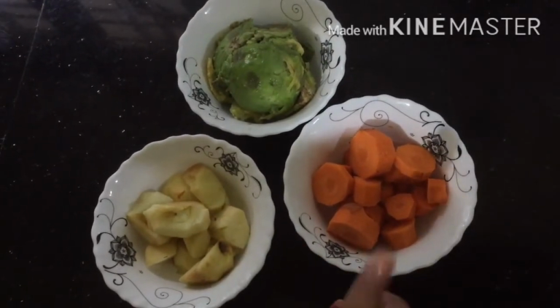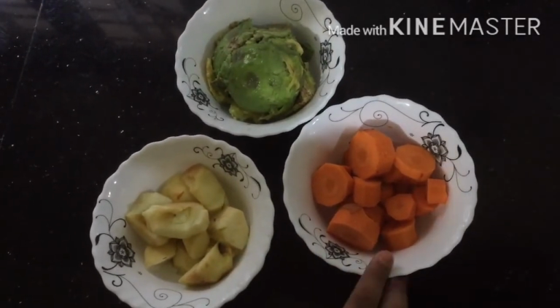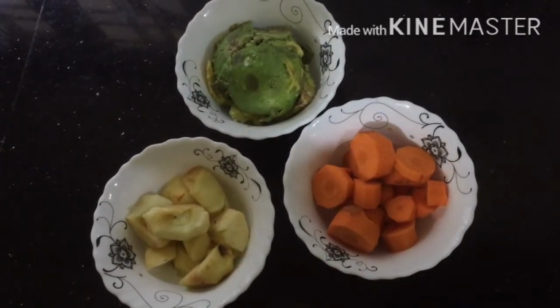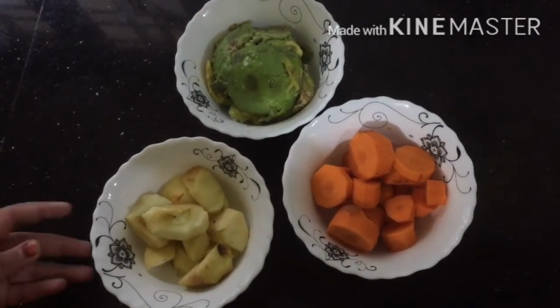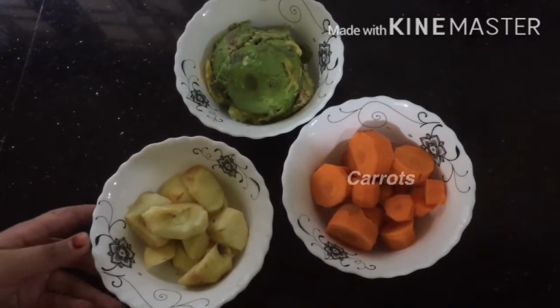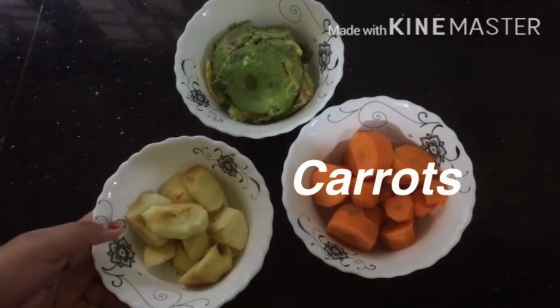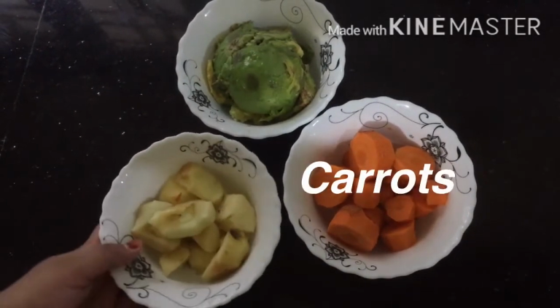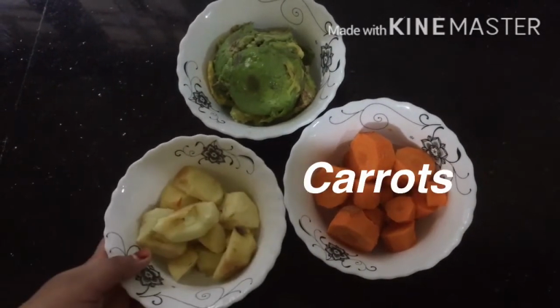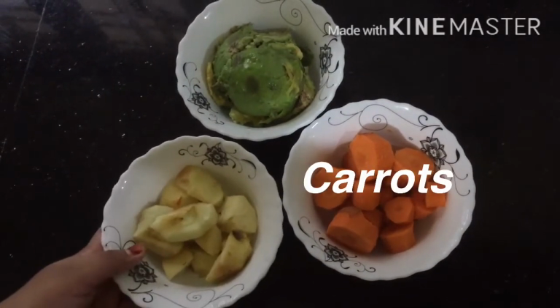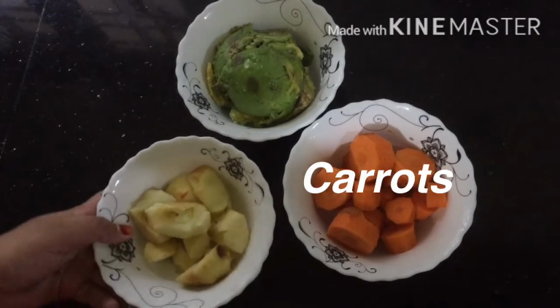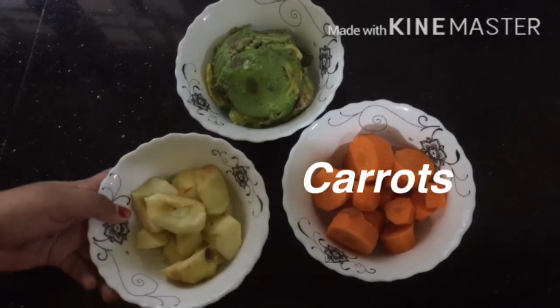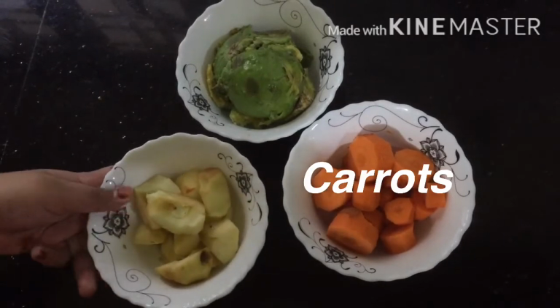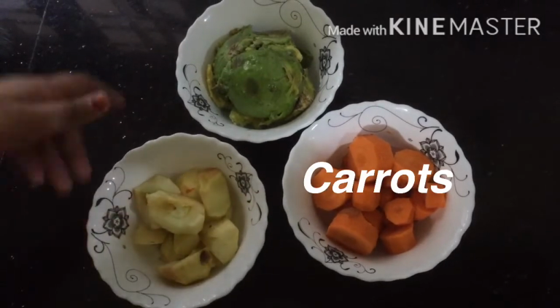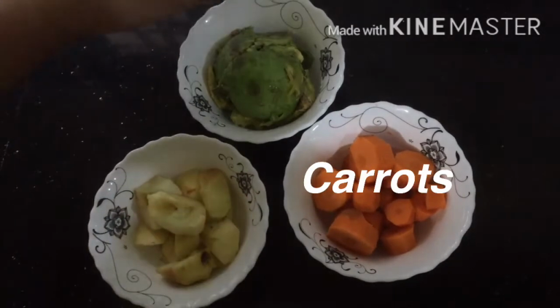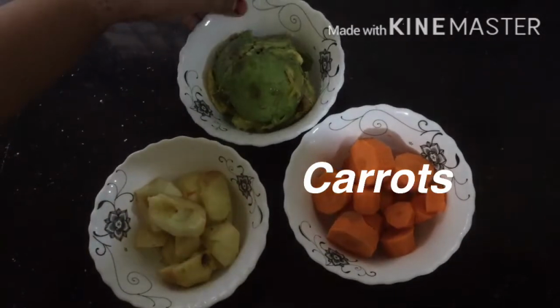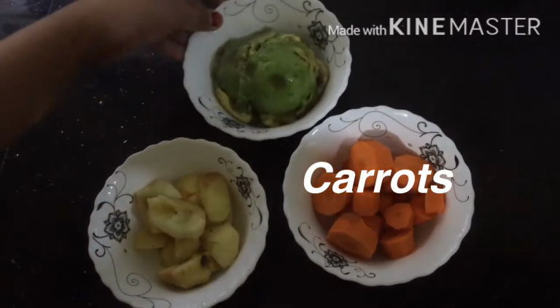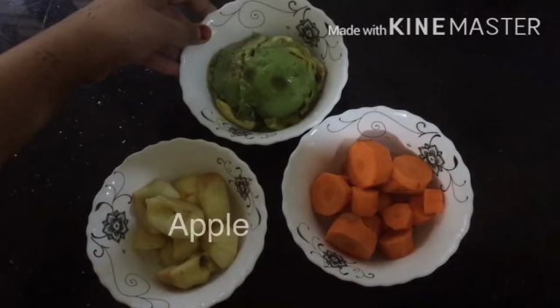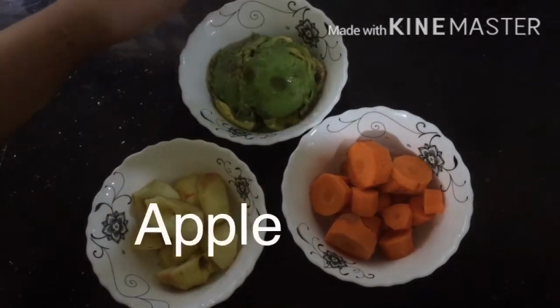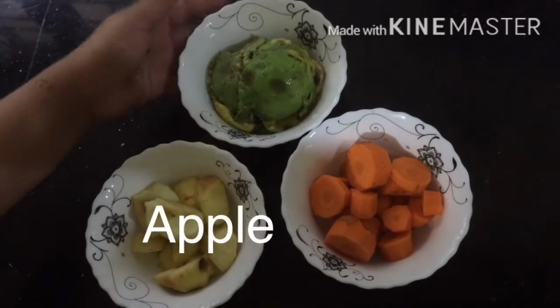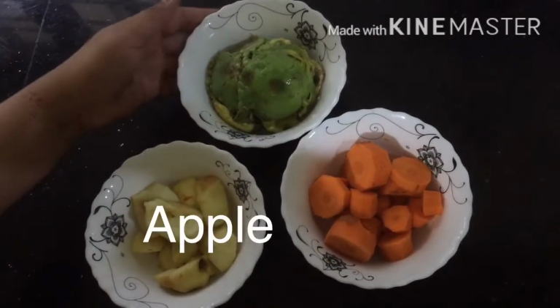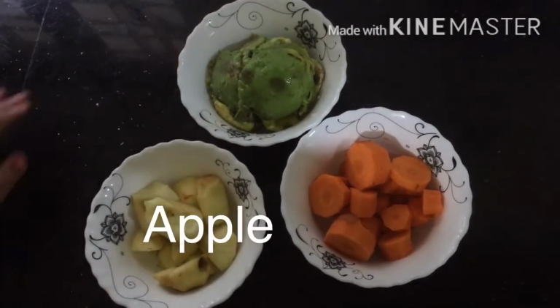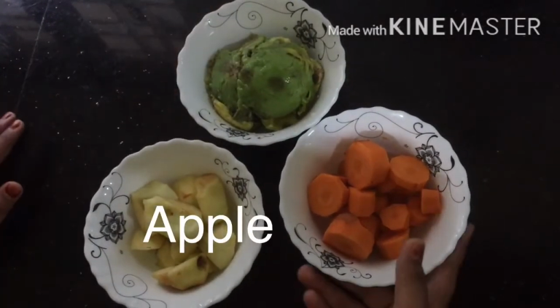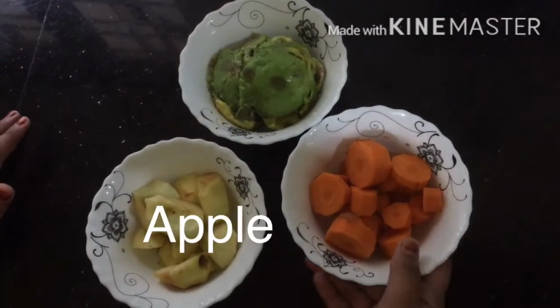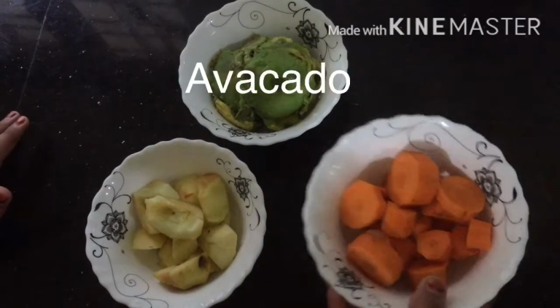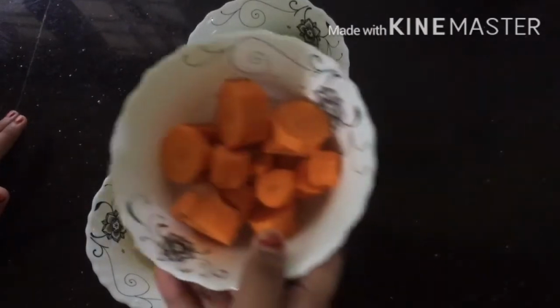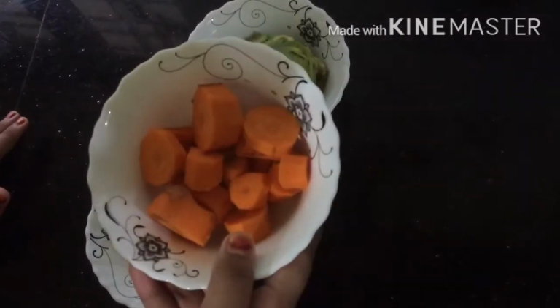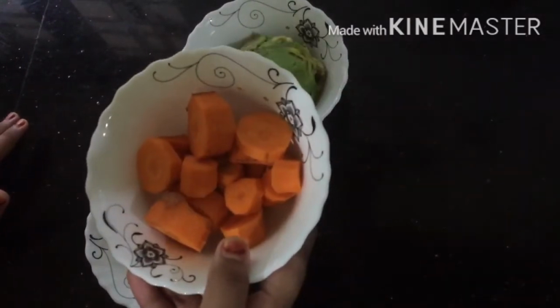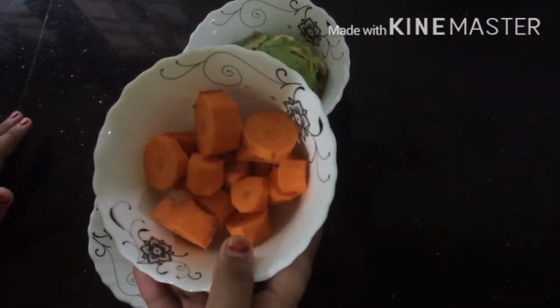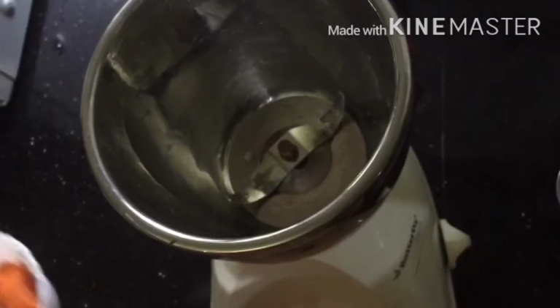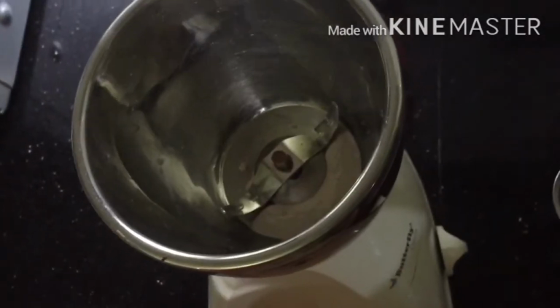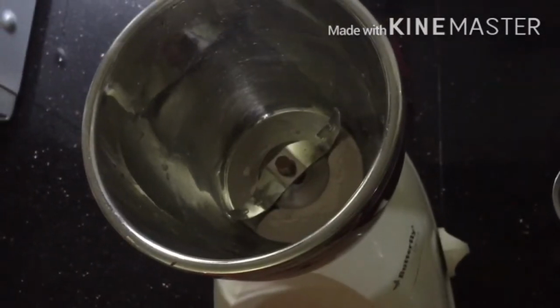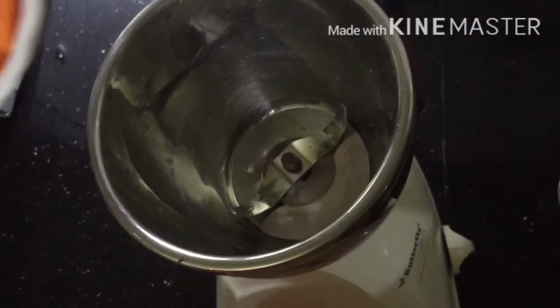For the first color, saffron, I am using carrots. For white, some apples. And for green, some avocados. Now let's blend the carrots.